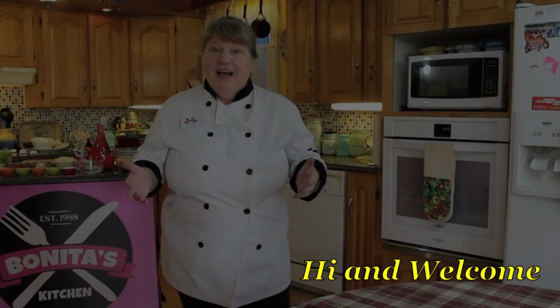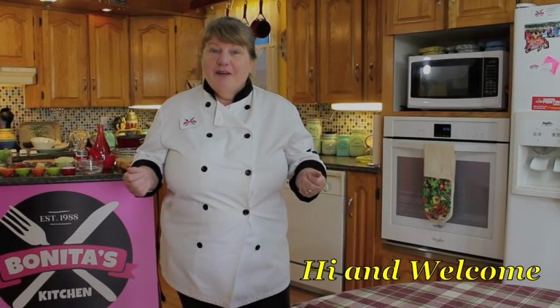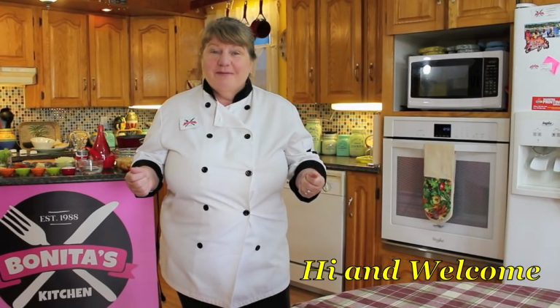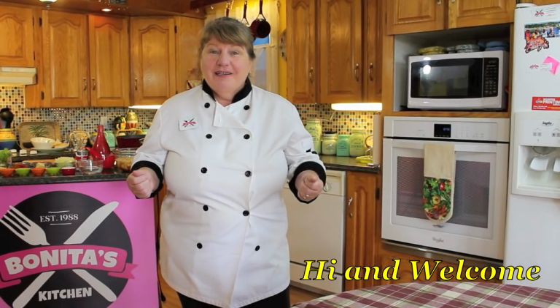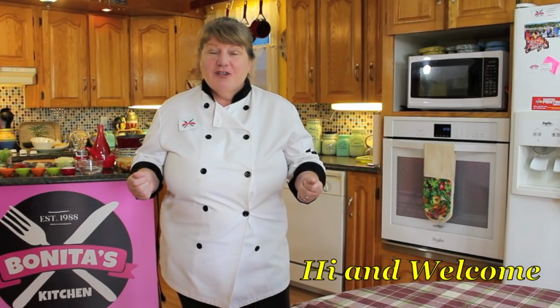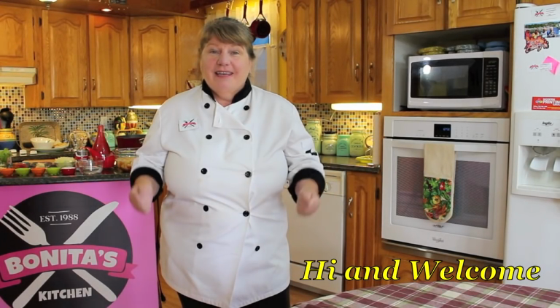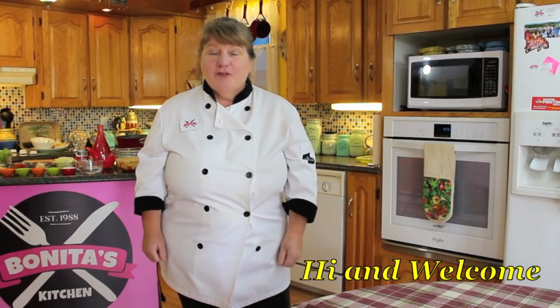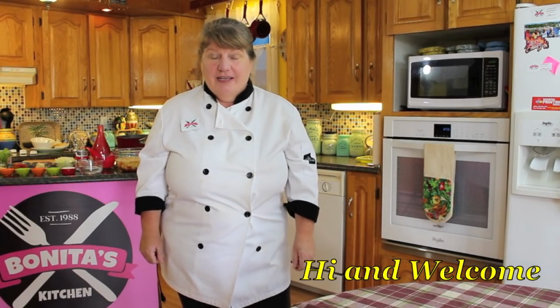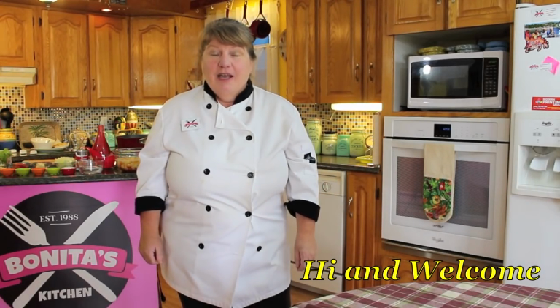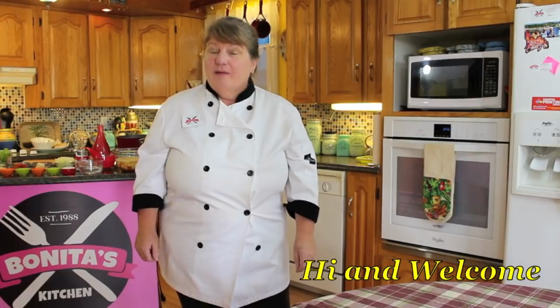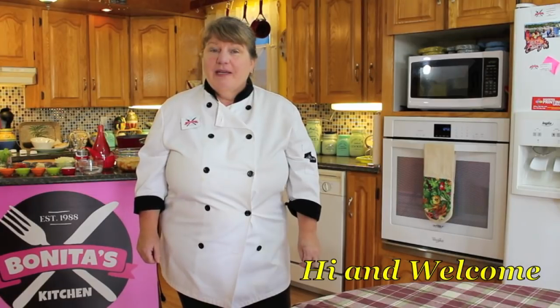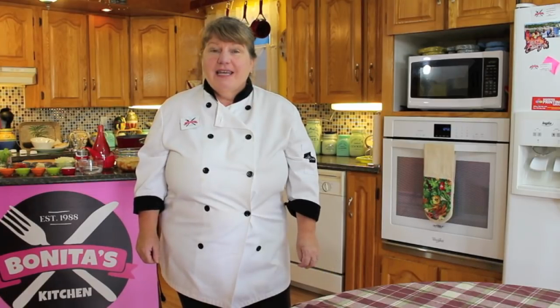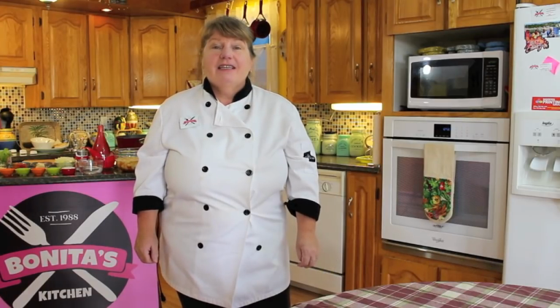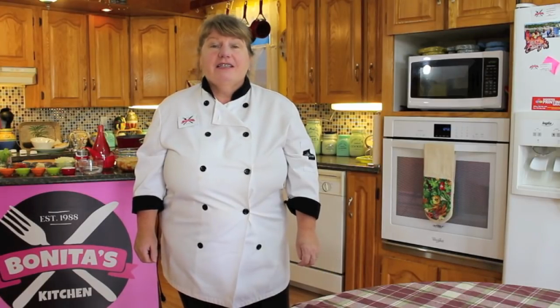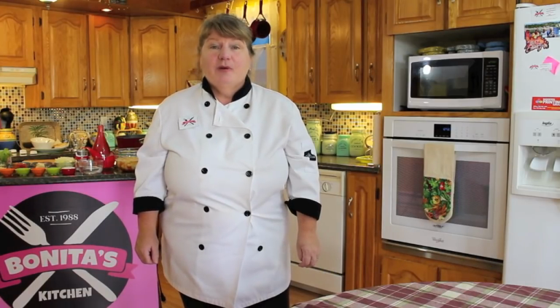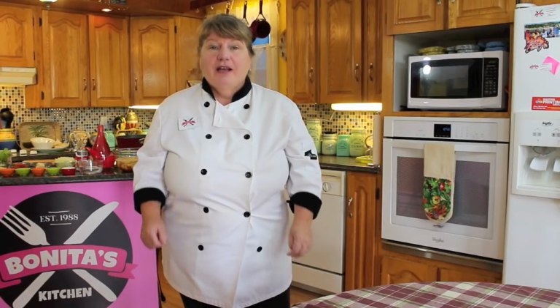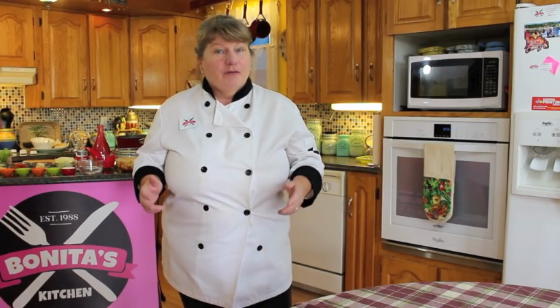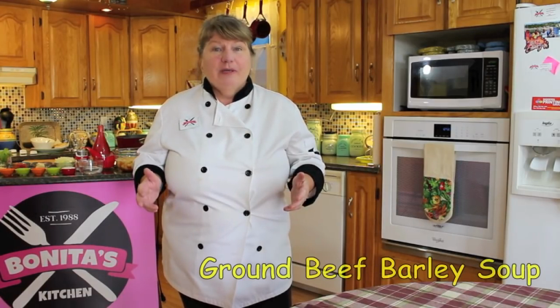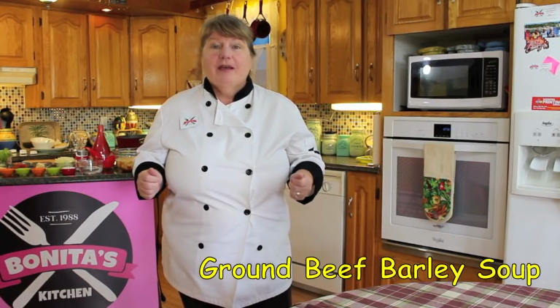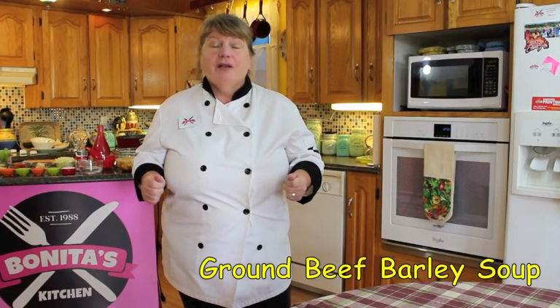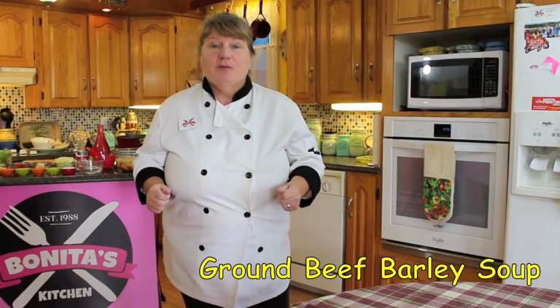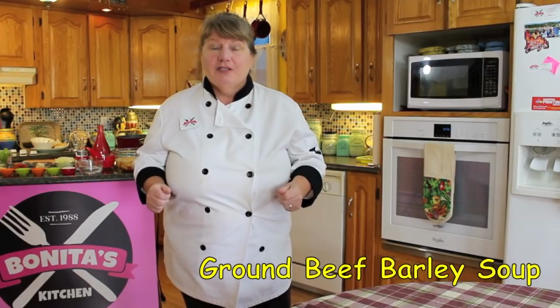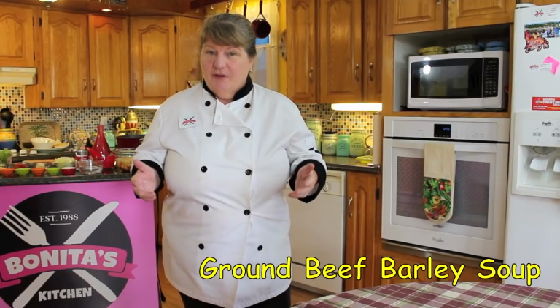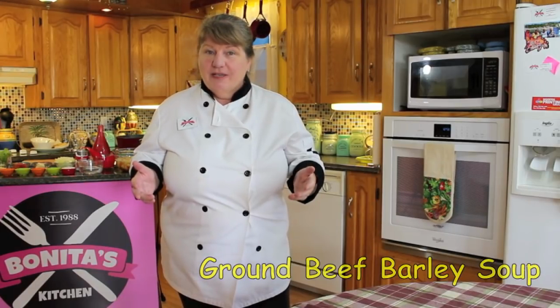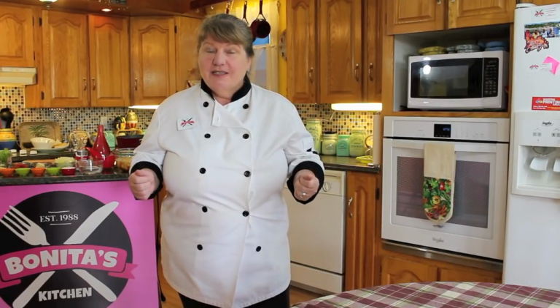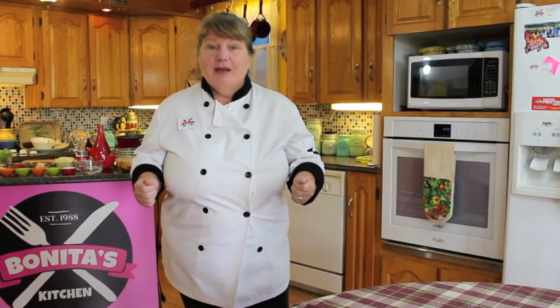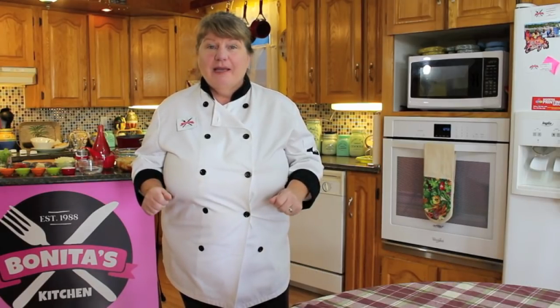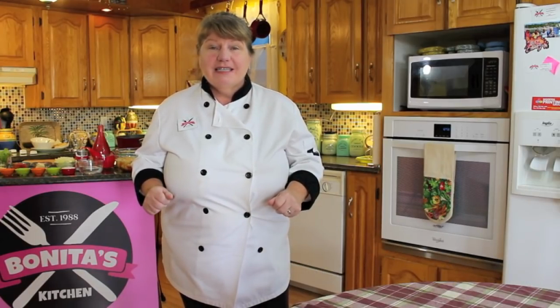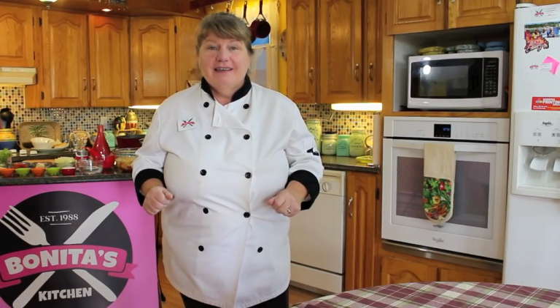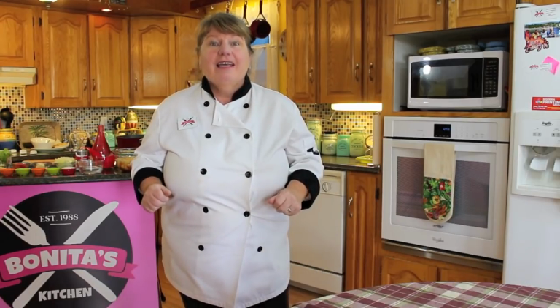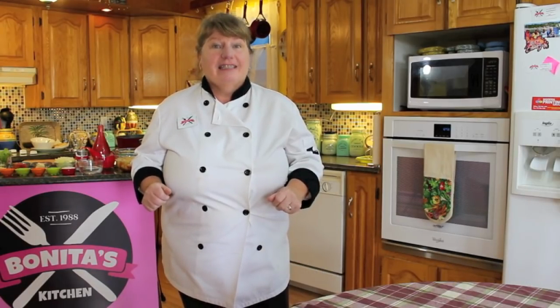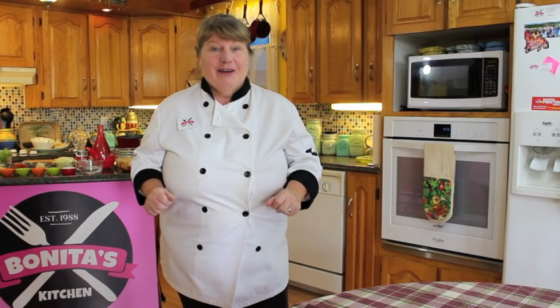Hi and welcome to Bonita's Kitchen and thank you for joining us. What I'm going to make today is a delicious boiler of ground beef barley soup. So if you're interested in knowing how to make this today, let's get started.